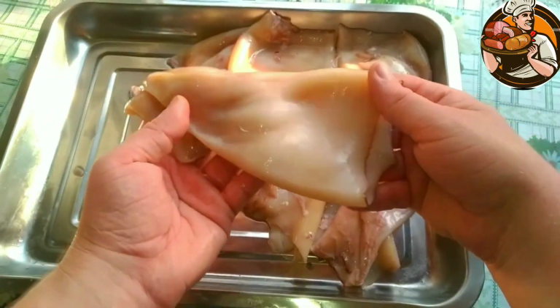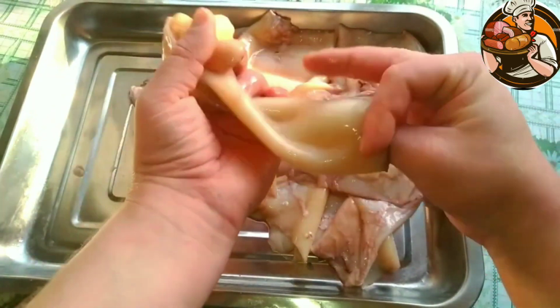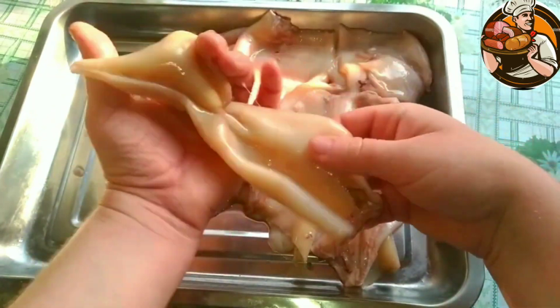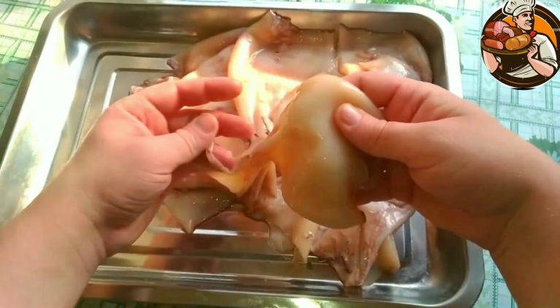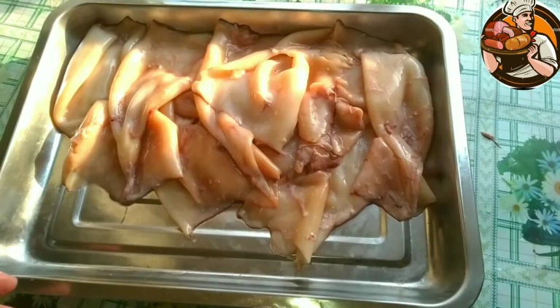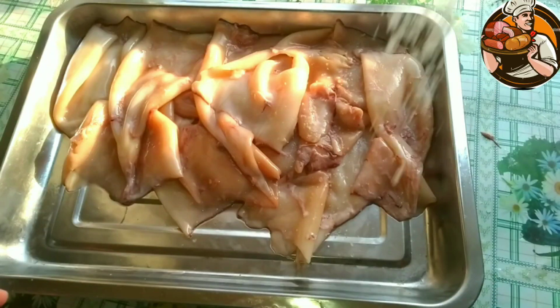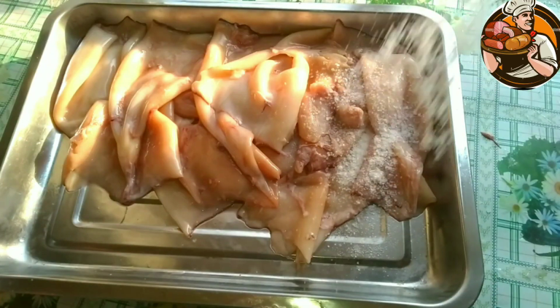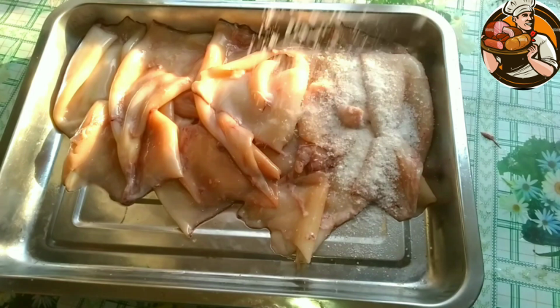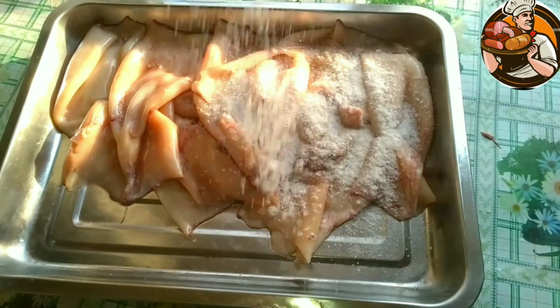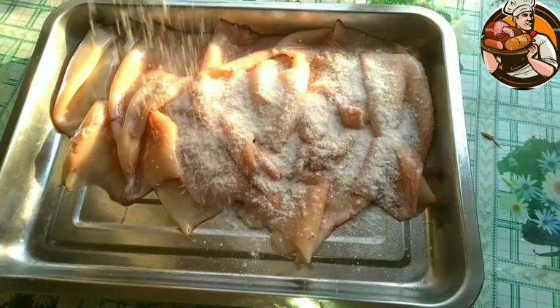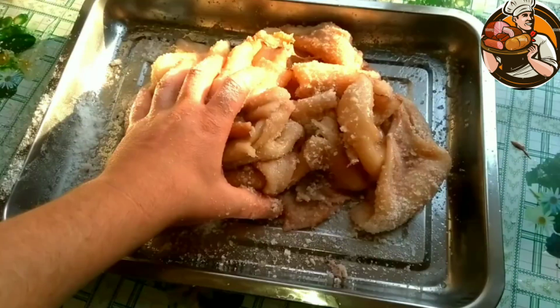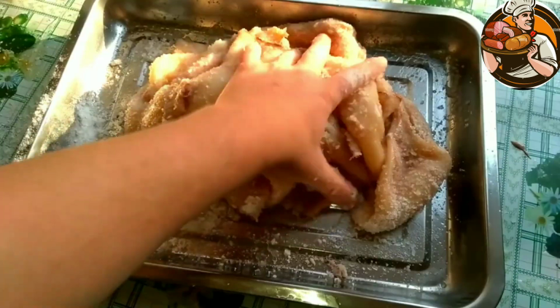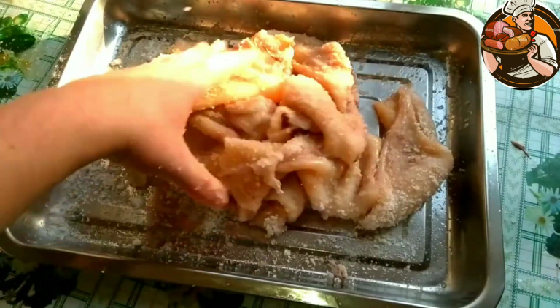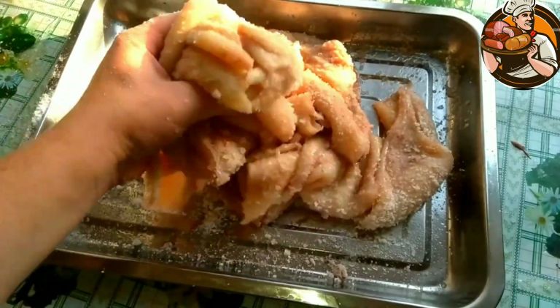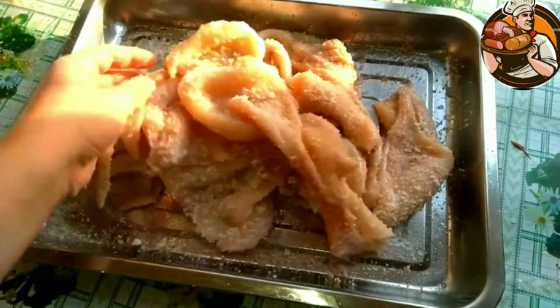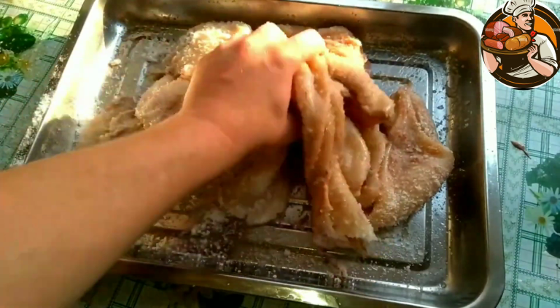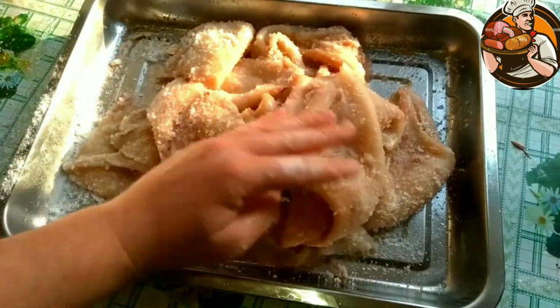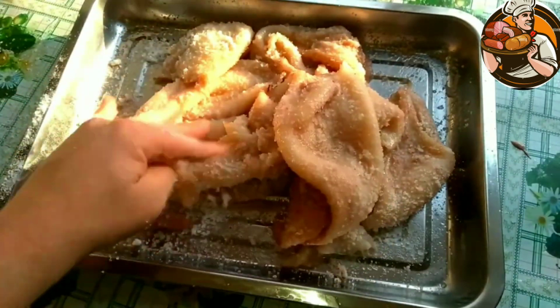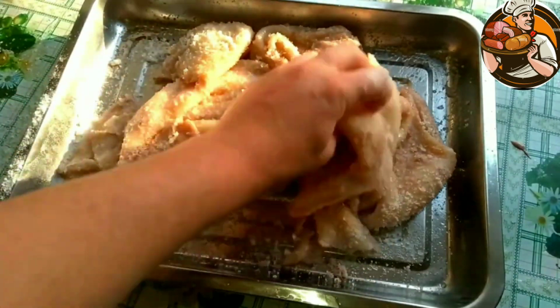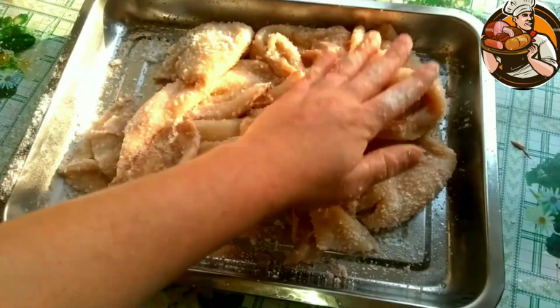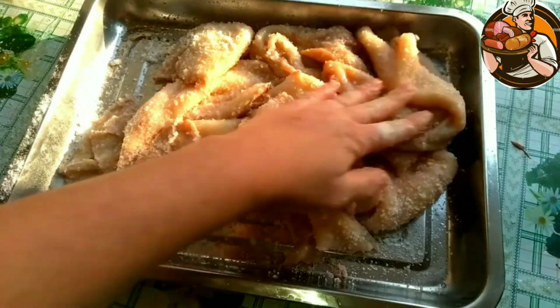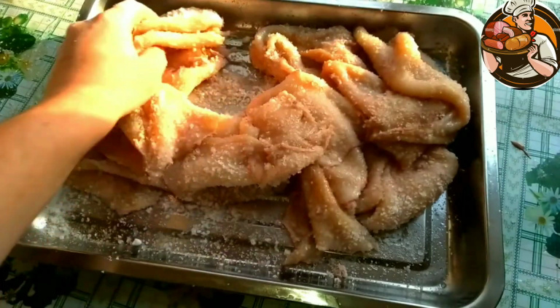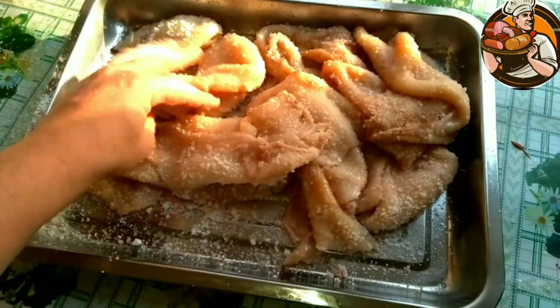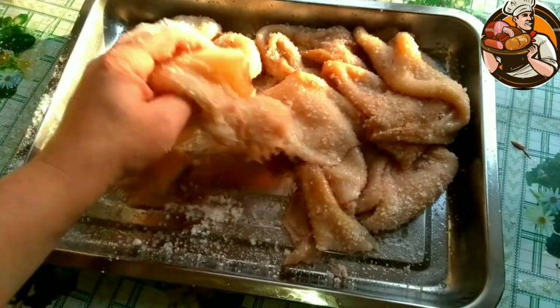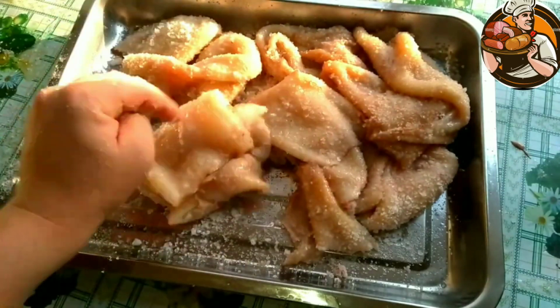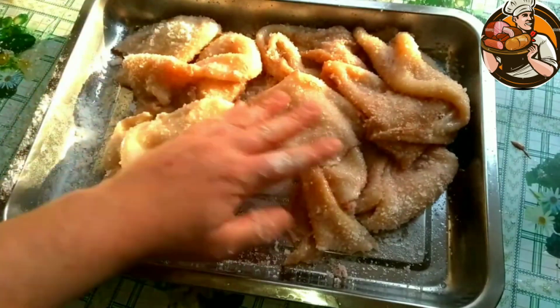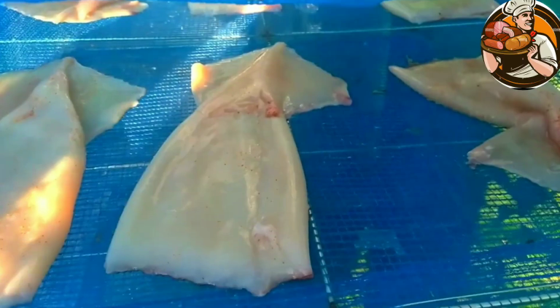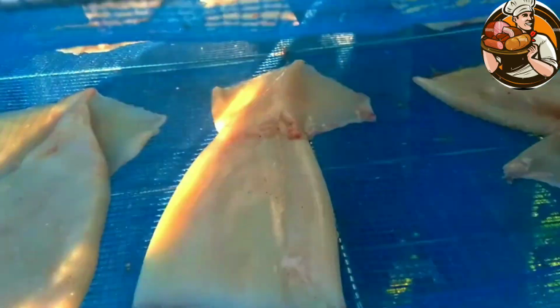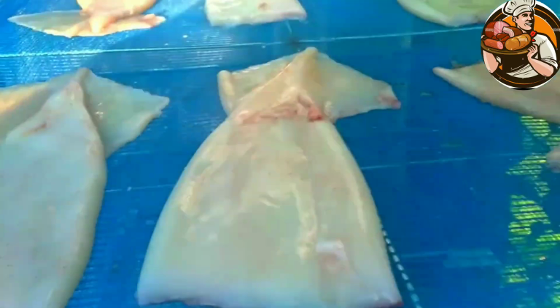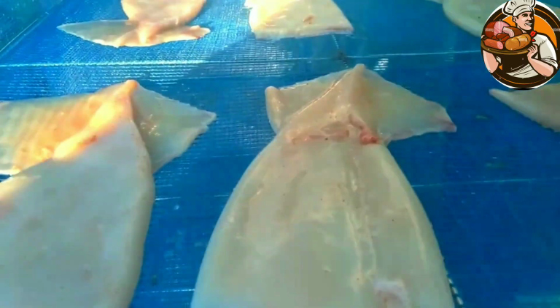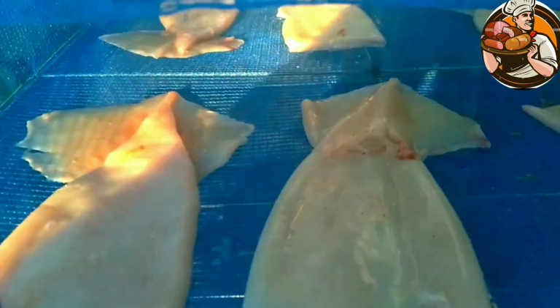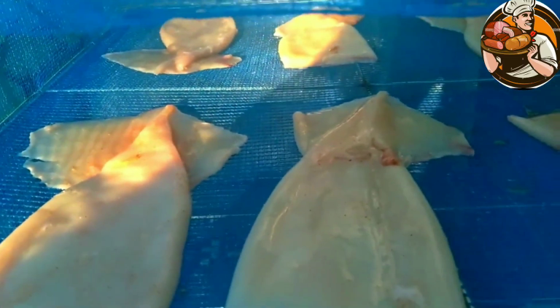Cleaned and well-washed fillets should be salted. I use rock salt. Salt the fillet for two days. After that, rinse the squid with cold water and taste for salt. If very salty, put in cold water for one hour.